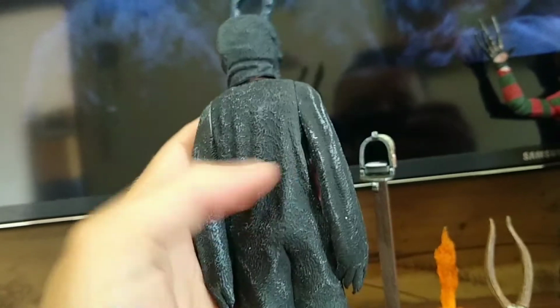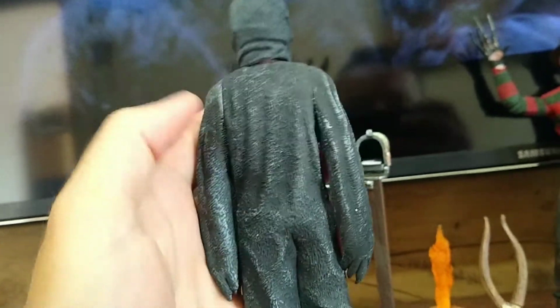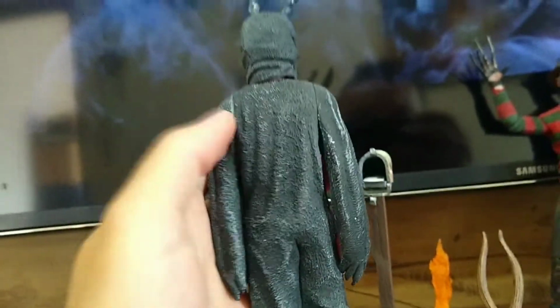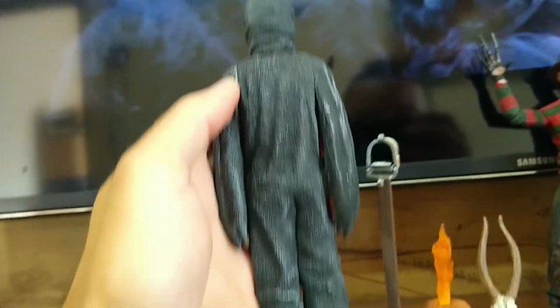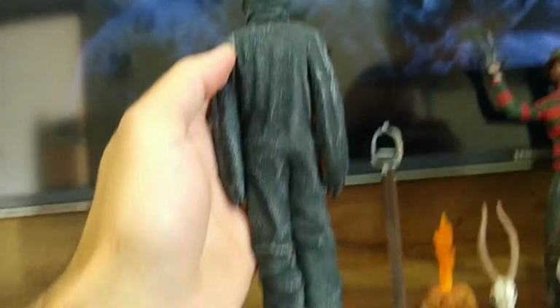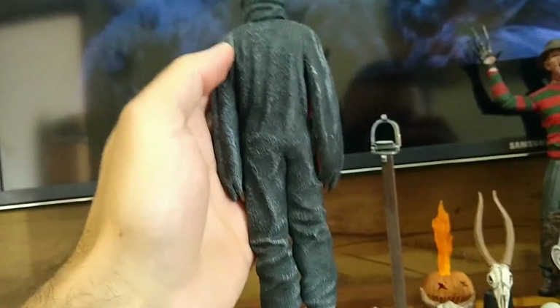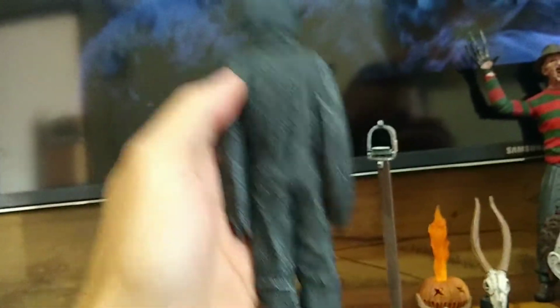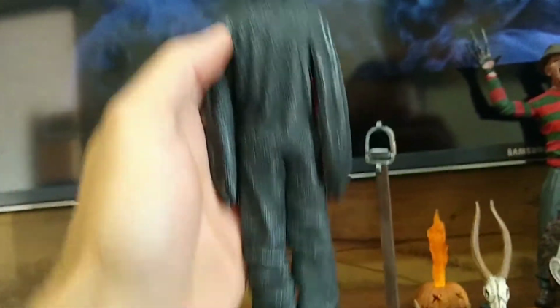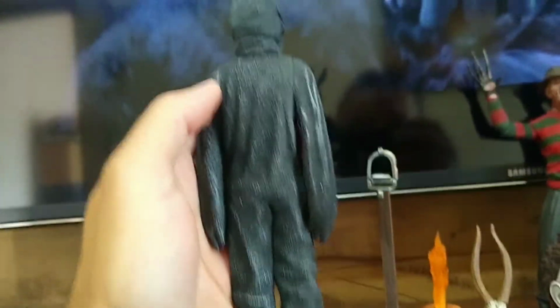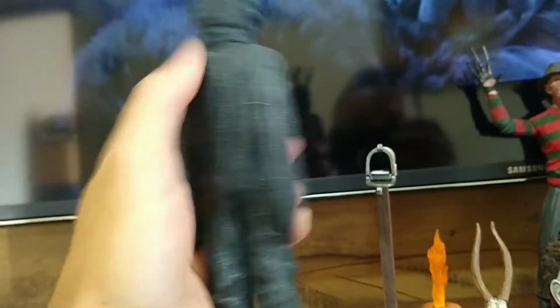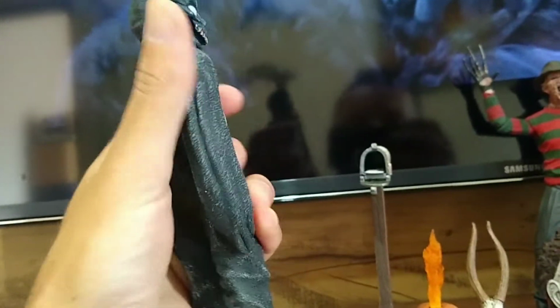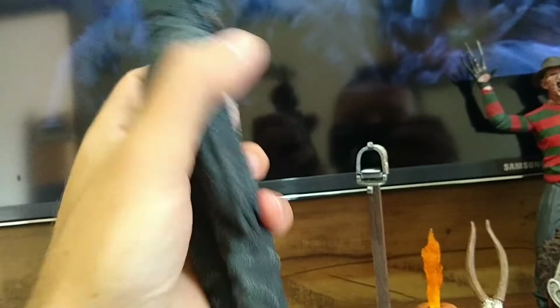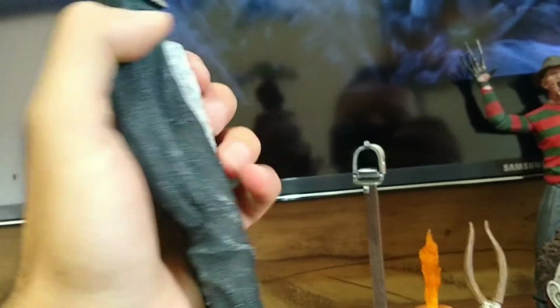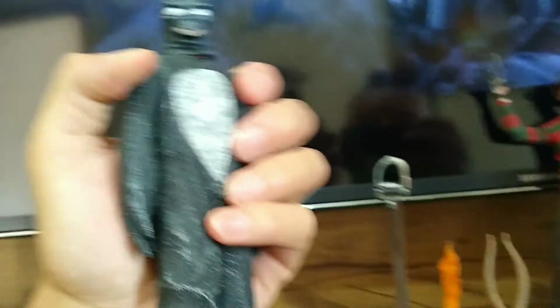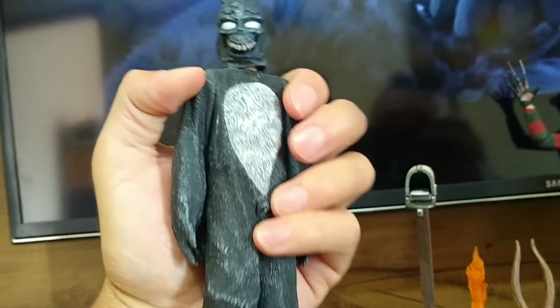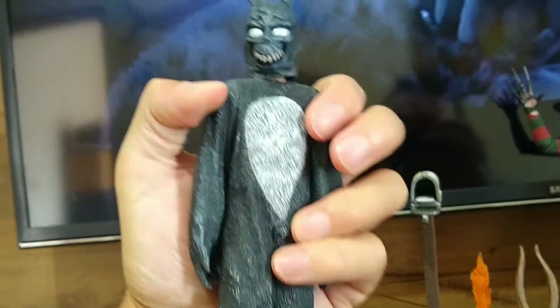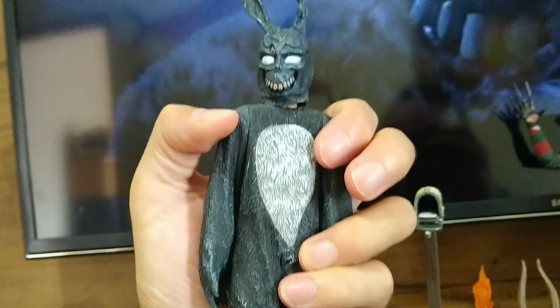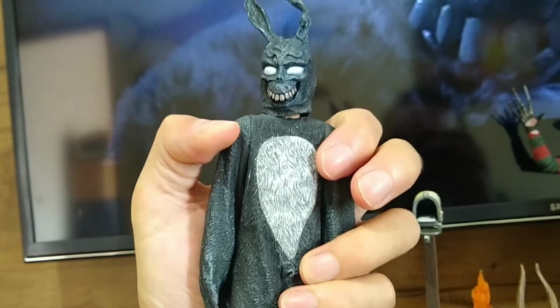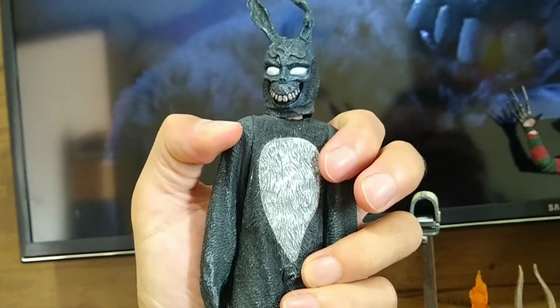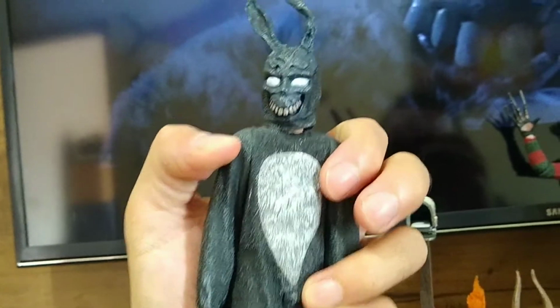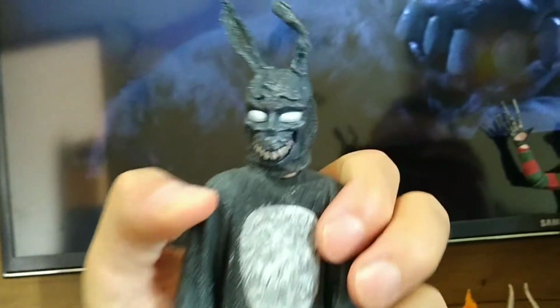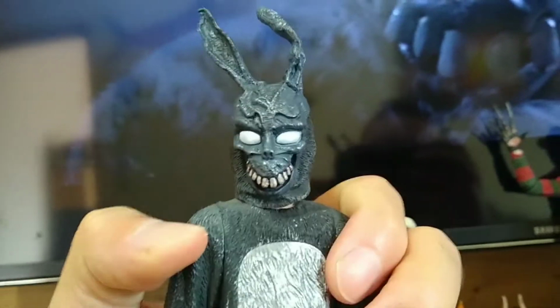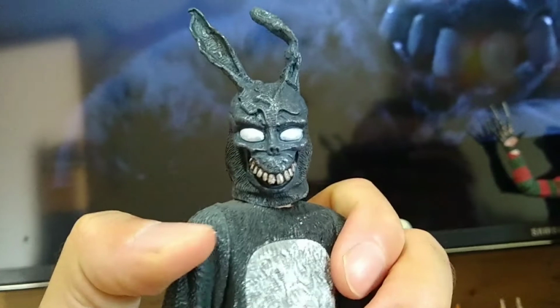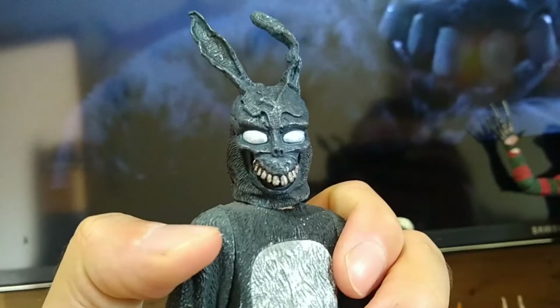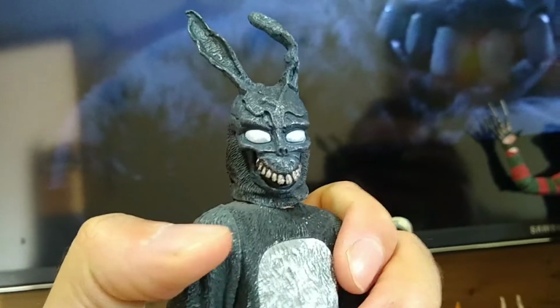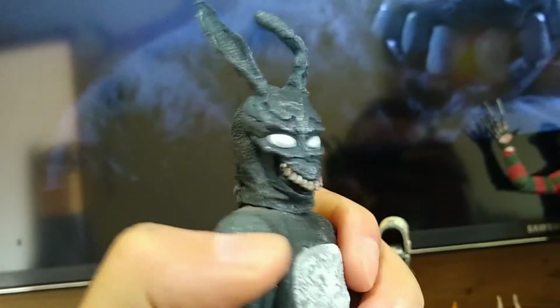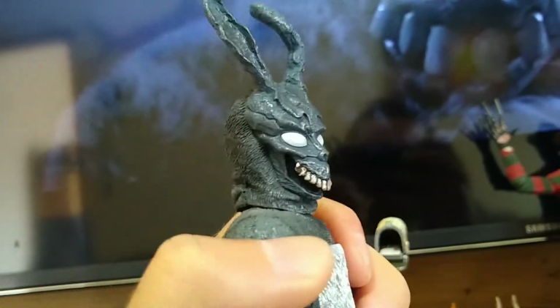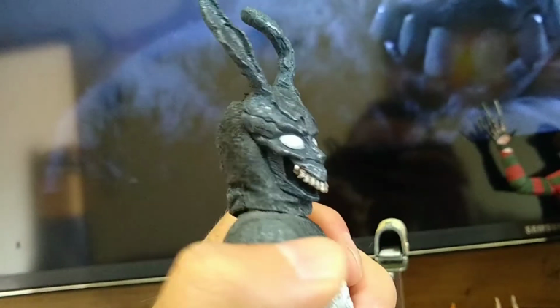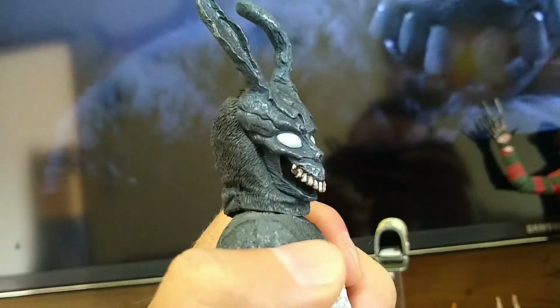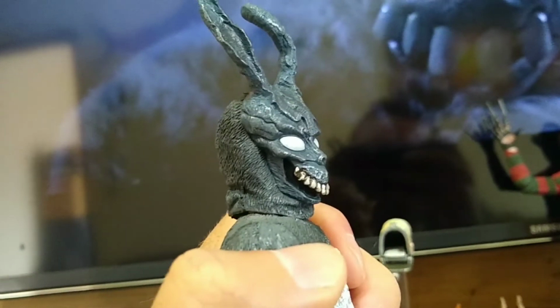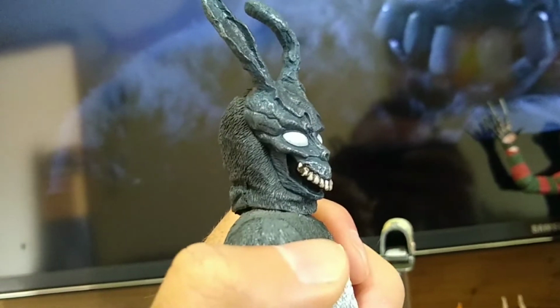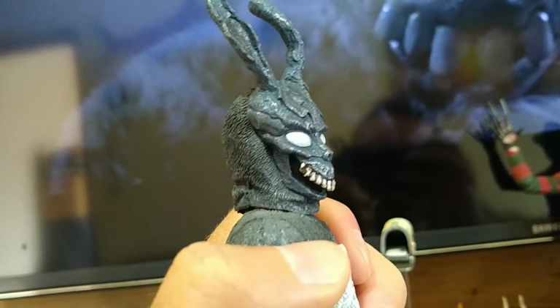Bem maciça mesmo a peça. Em relação a peso, eu vou colocar a diferença de um Cult Classic da NECA pra um Ultimate.